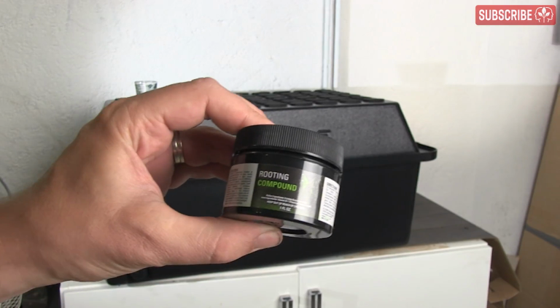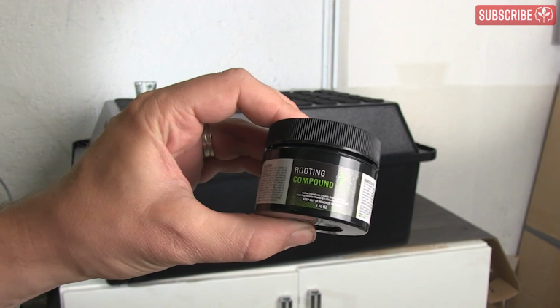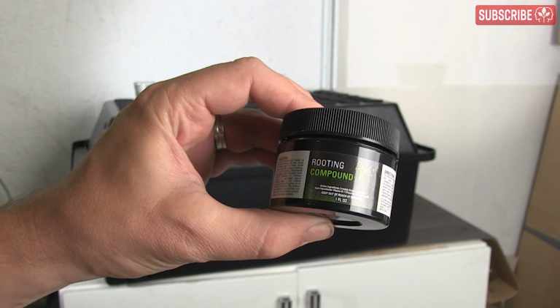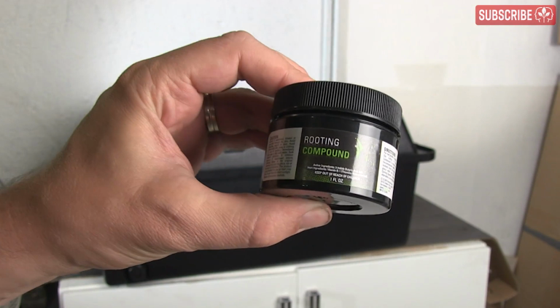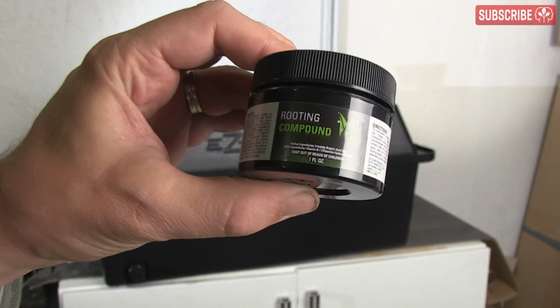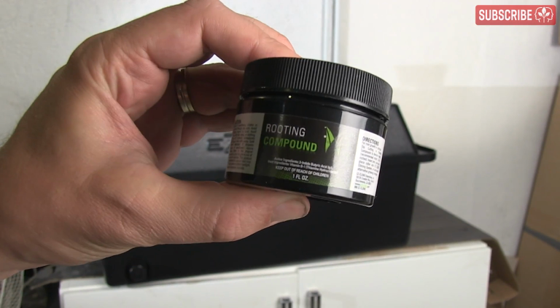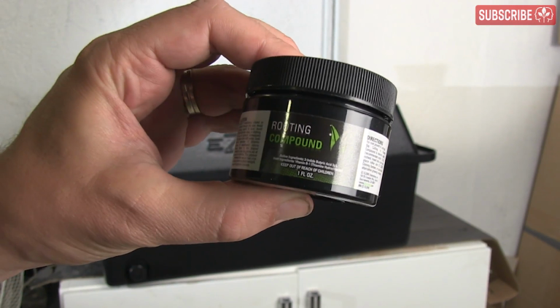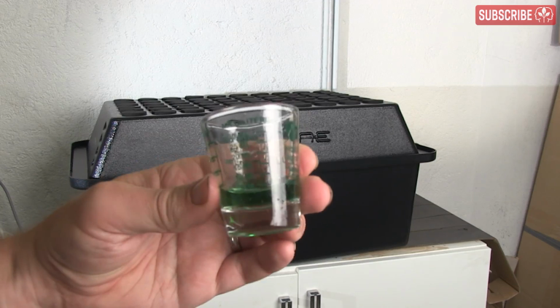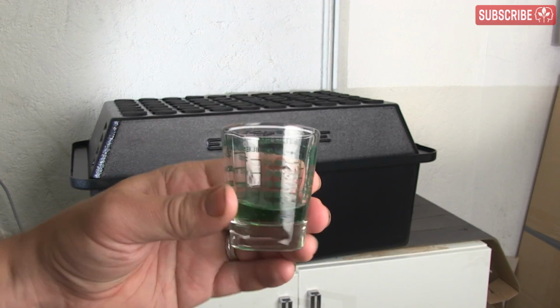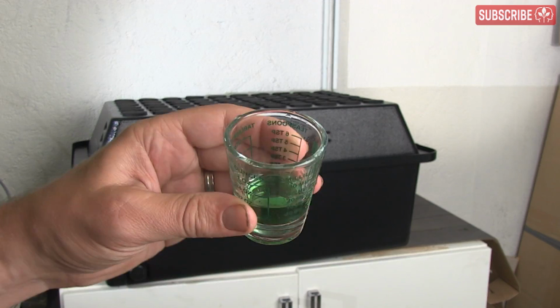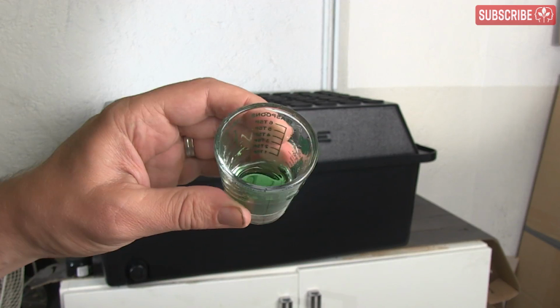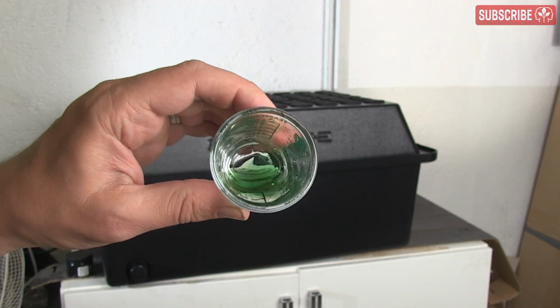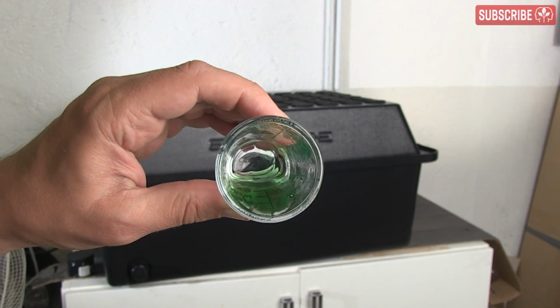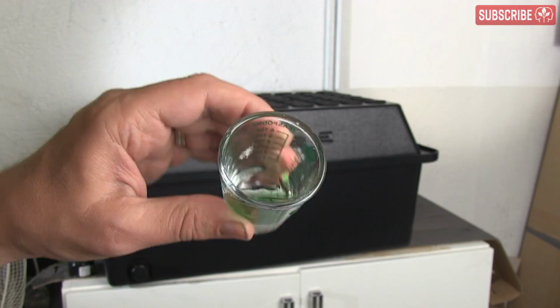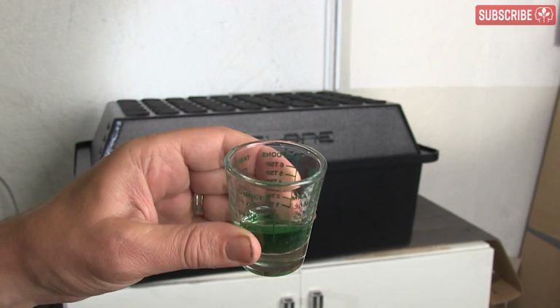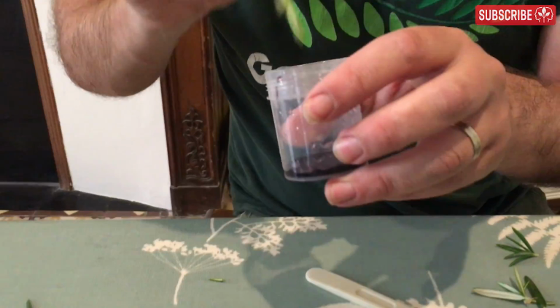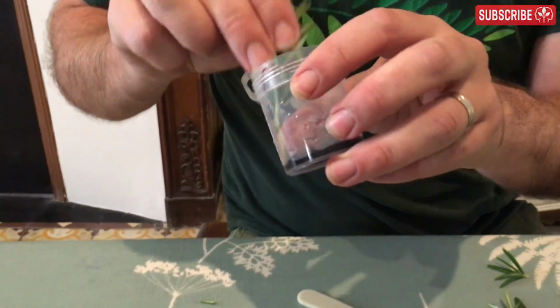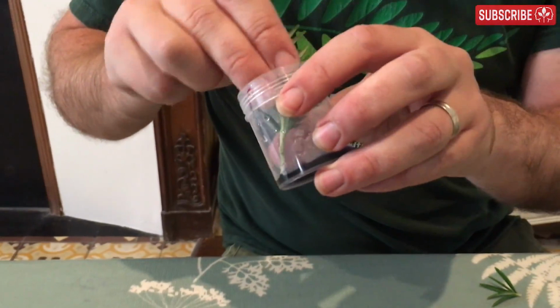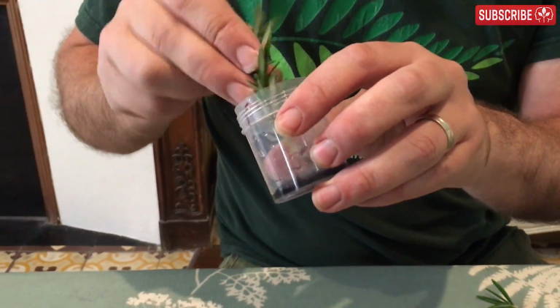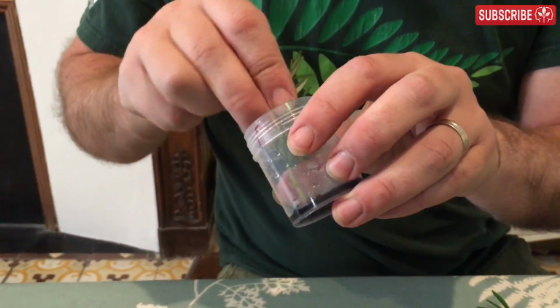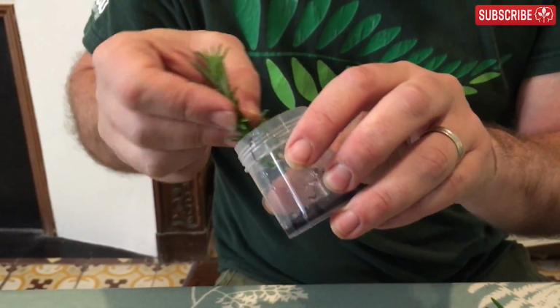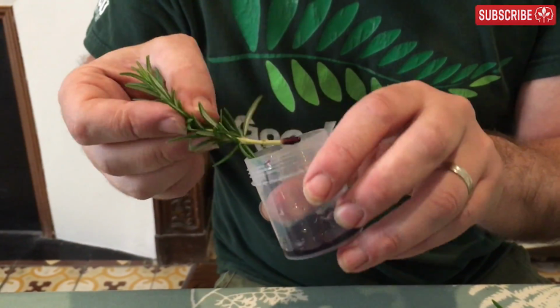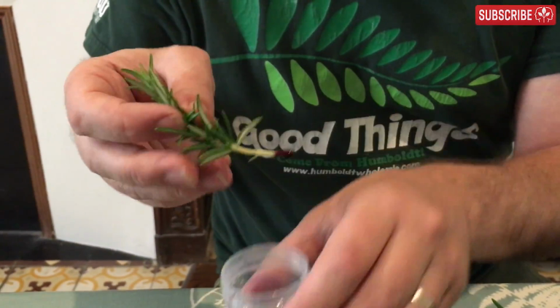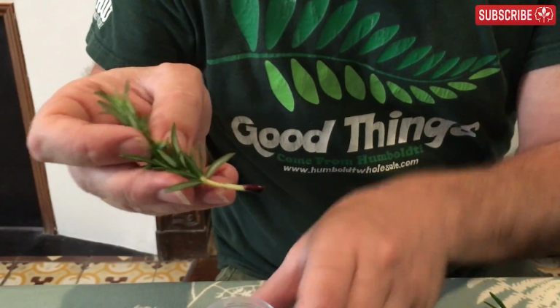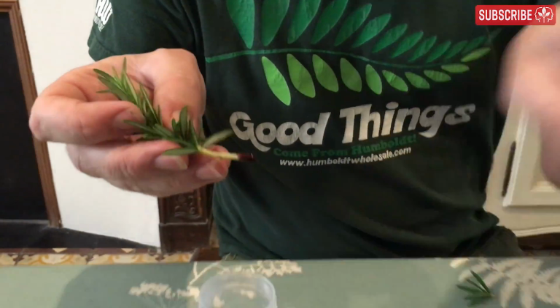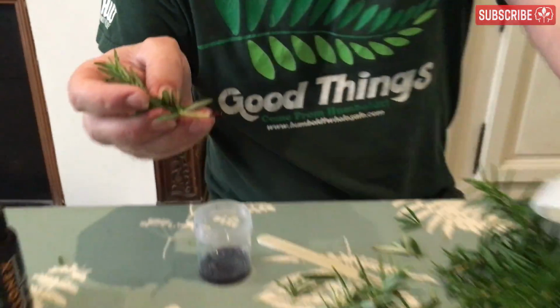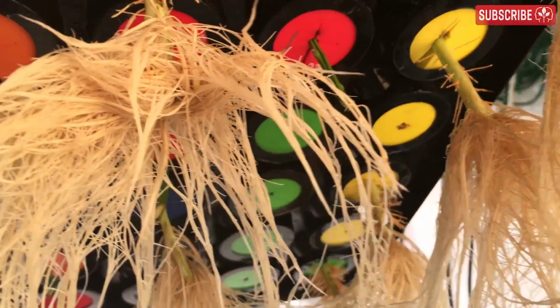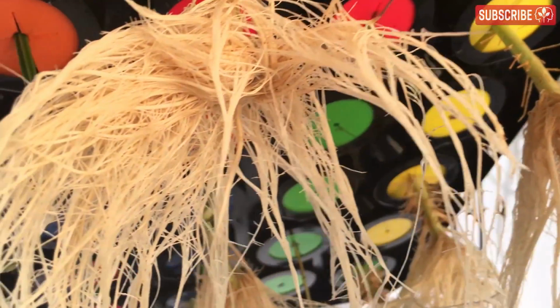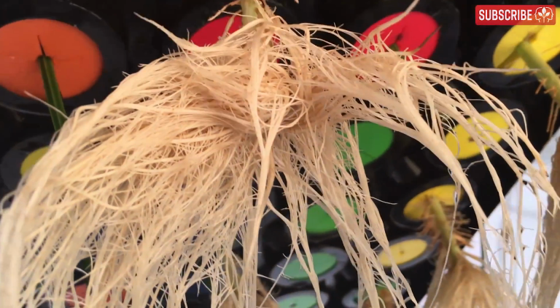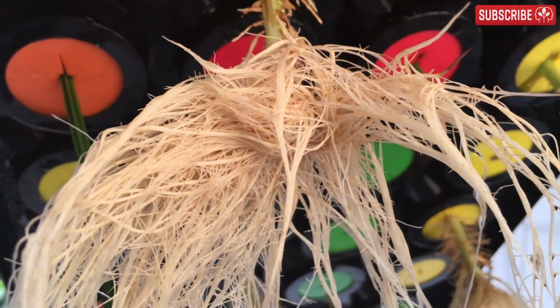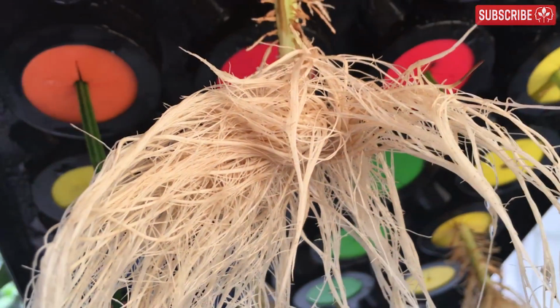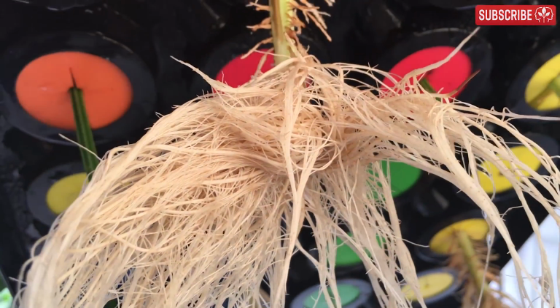Rooting hormones, gels and powders? I only use them if I'm having difficulty. Maybe with rosemary, but with basil there's absolutely no need — this stuff will root in a glass of water.